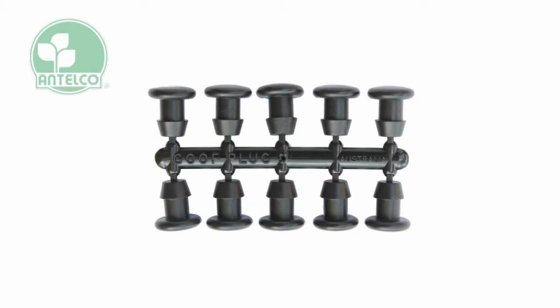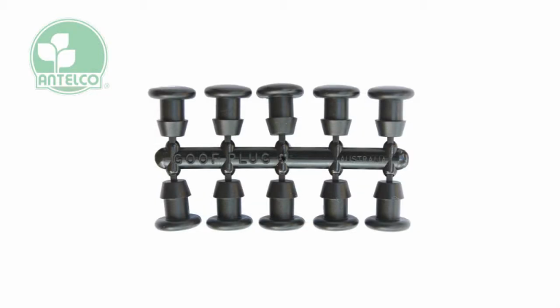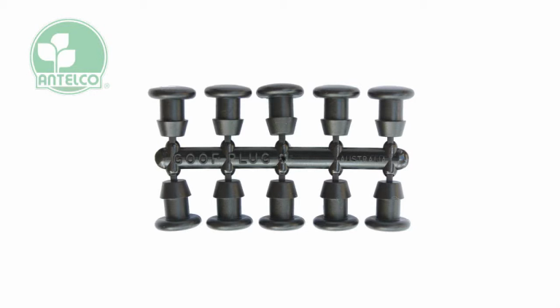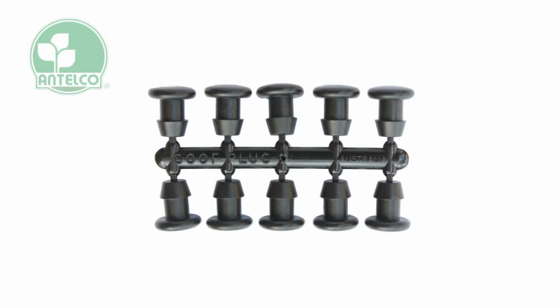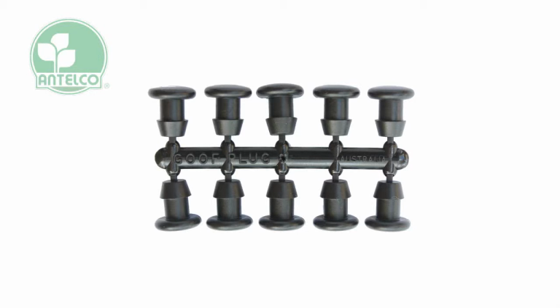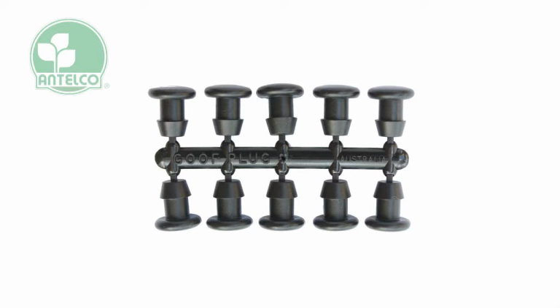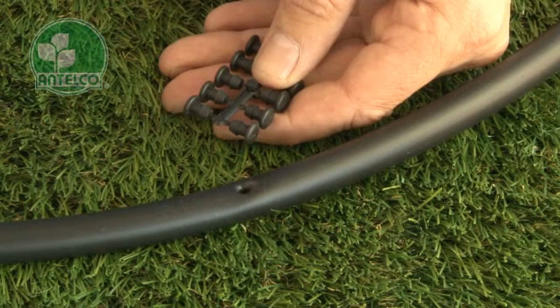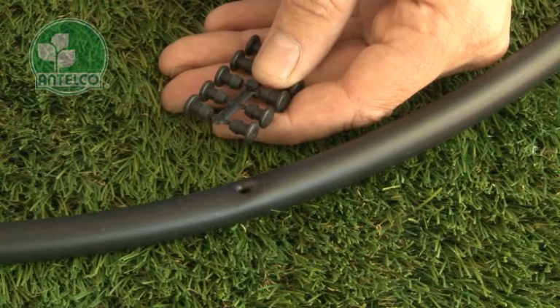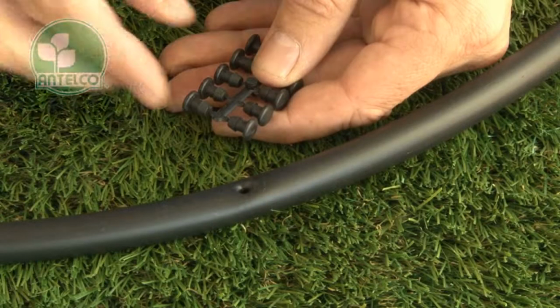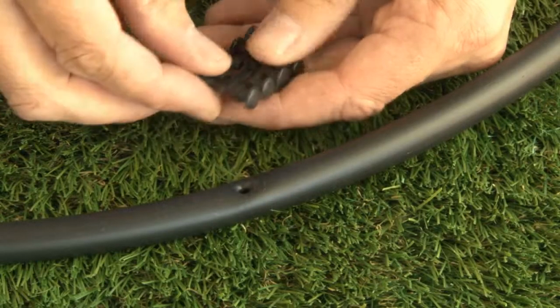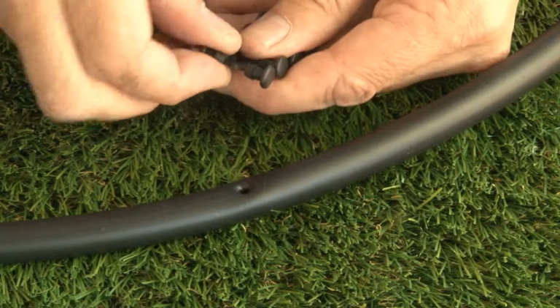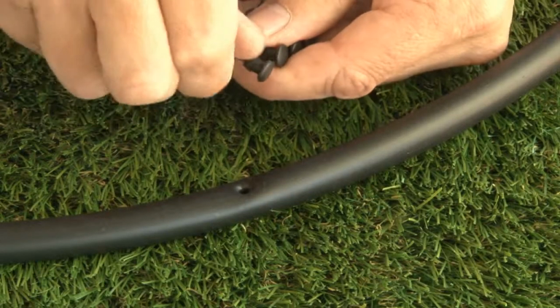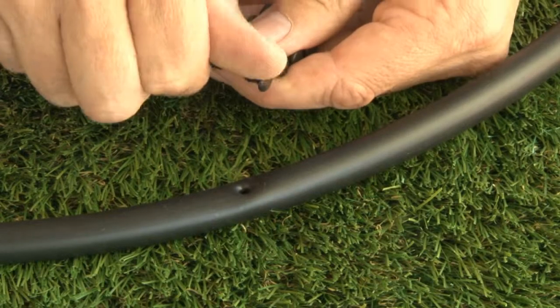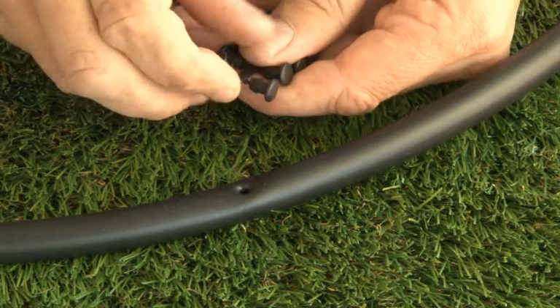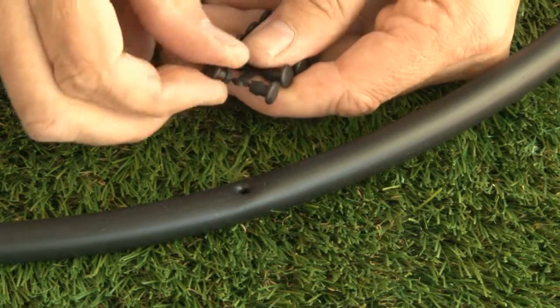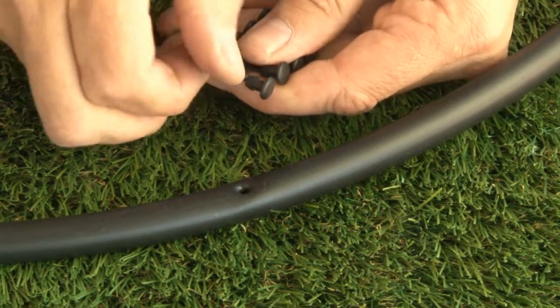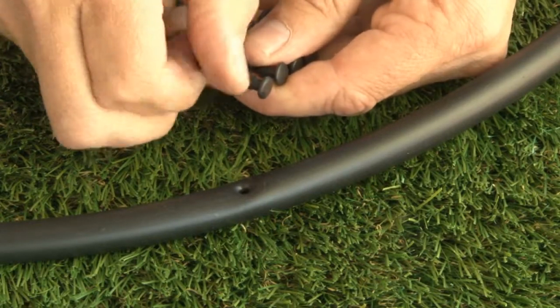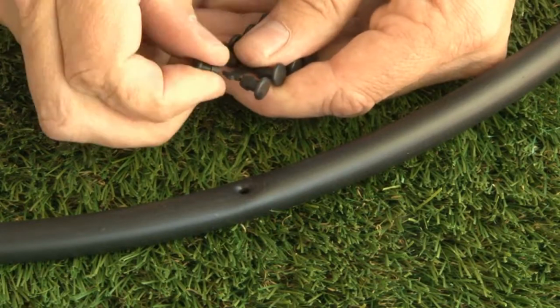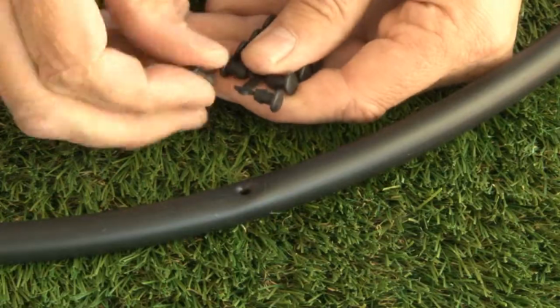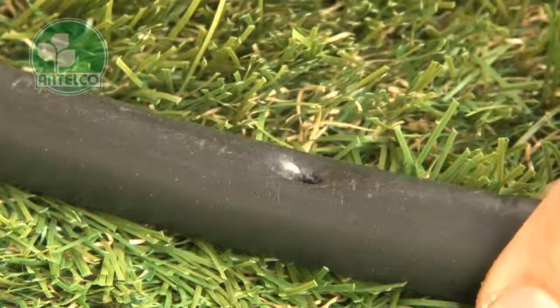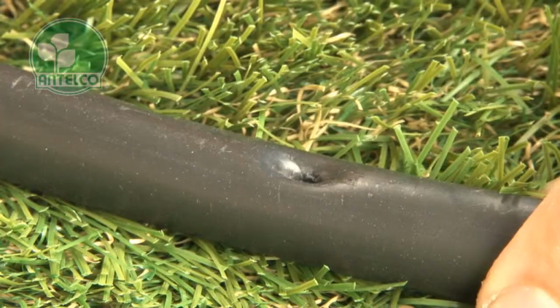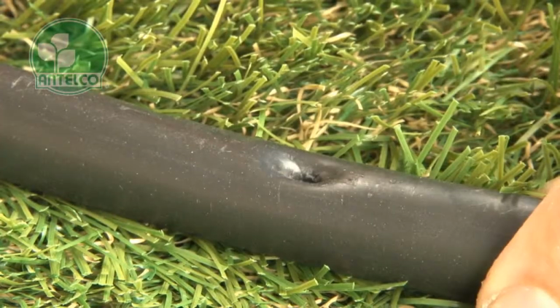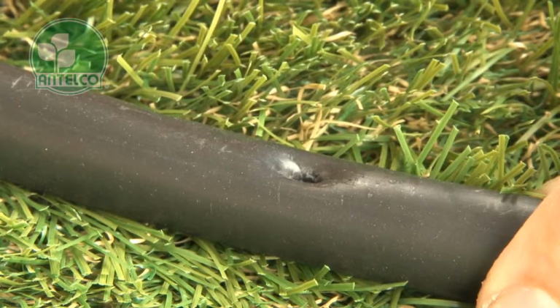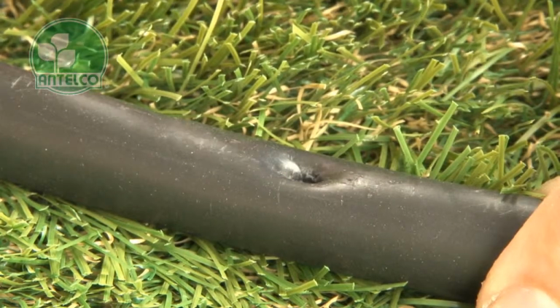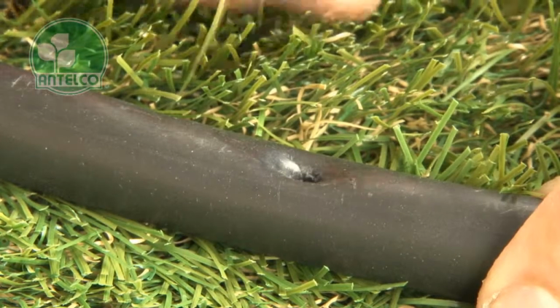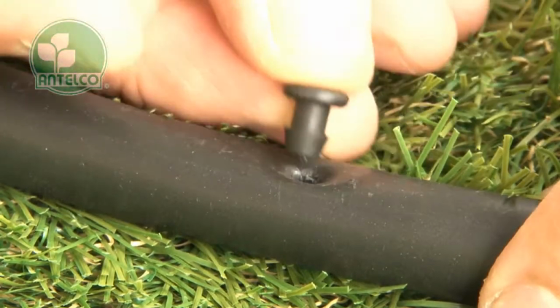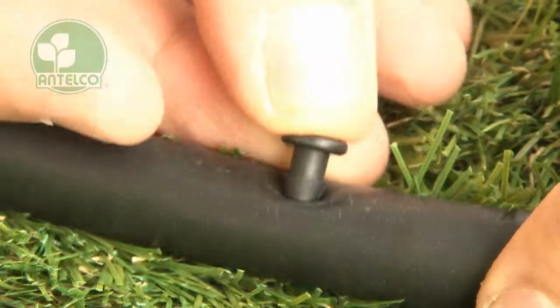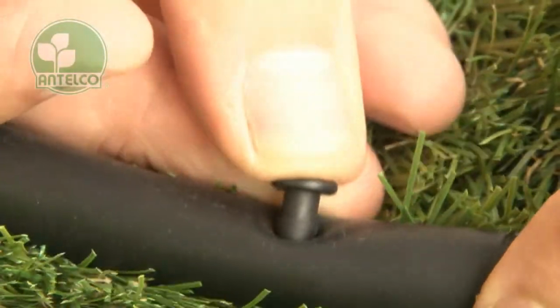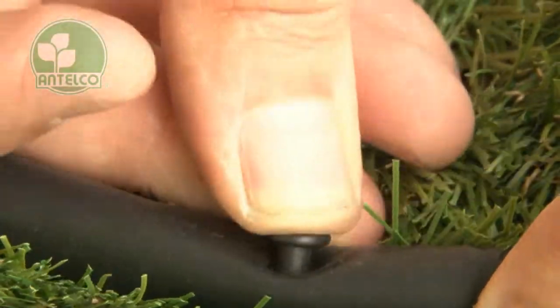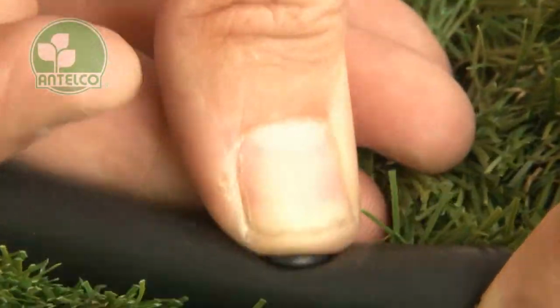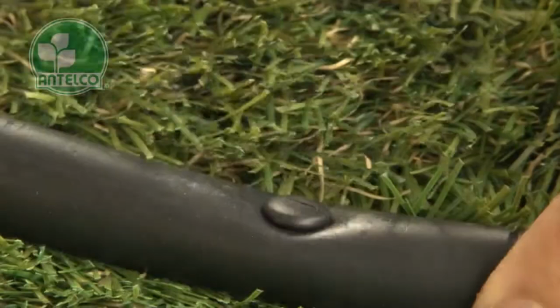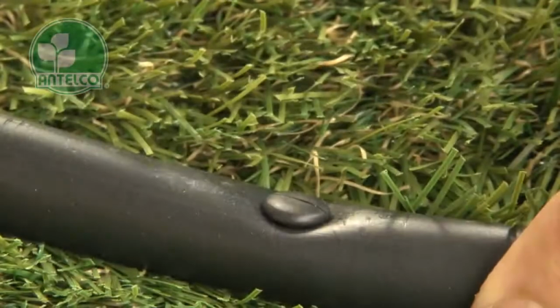Goof plugs provide an easy way to block off holes. Simply twist off a single goof plug from a rack of 10, then insert it into the unwanted hole in your LDPE lateral.